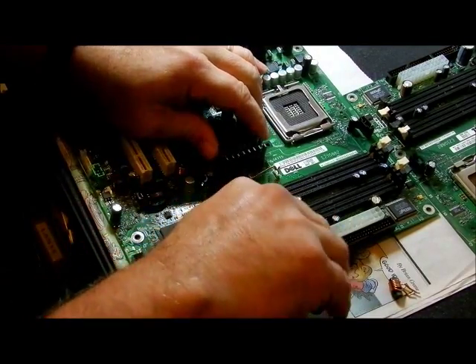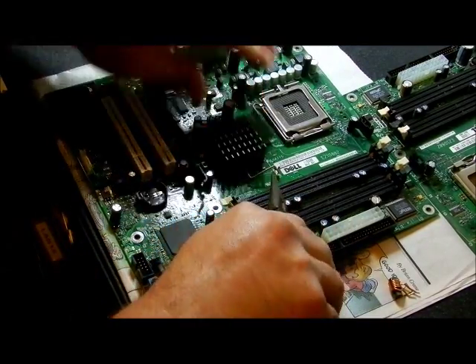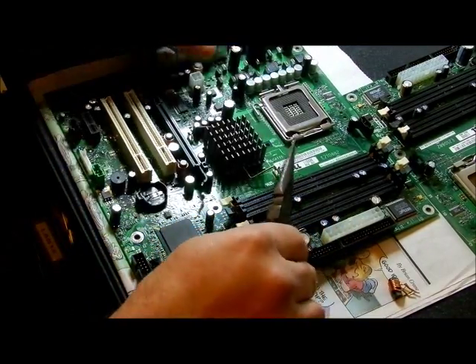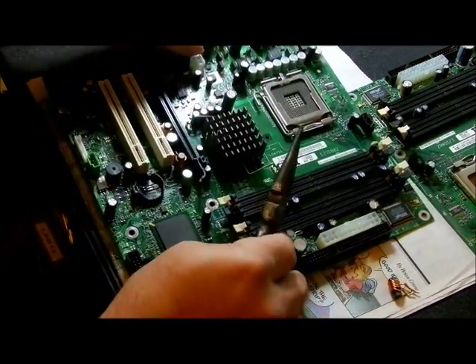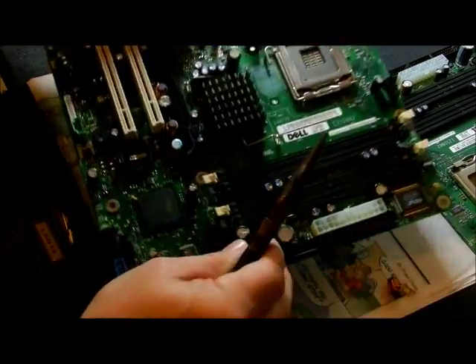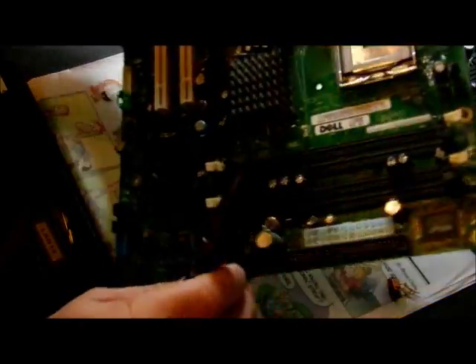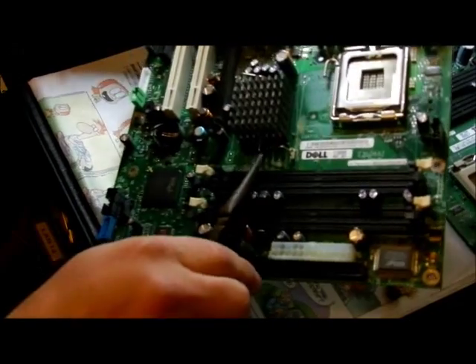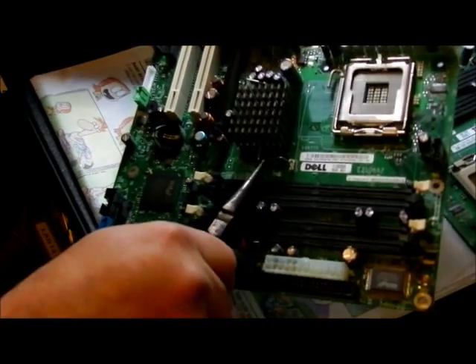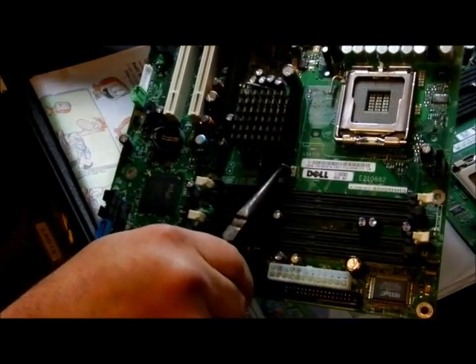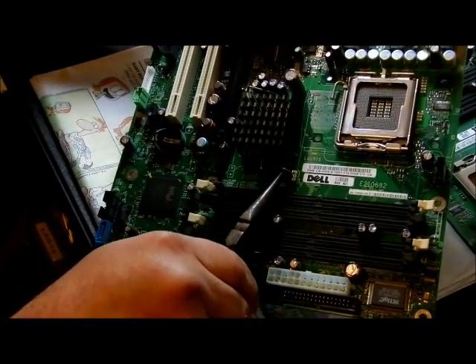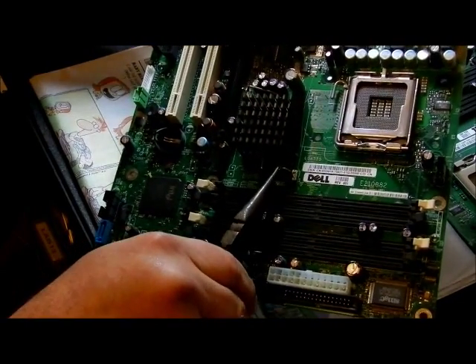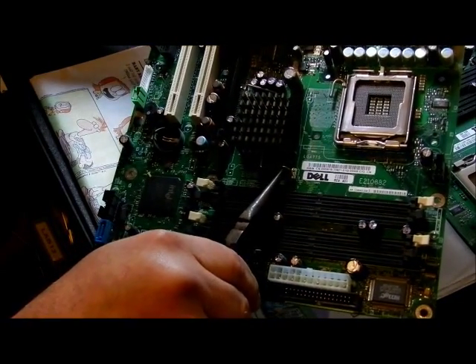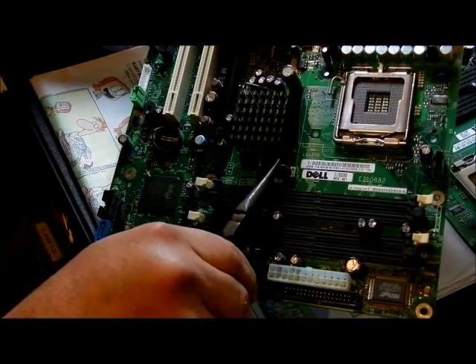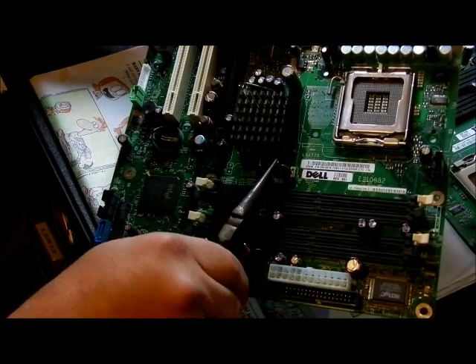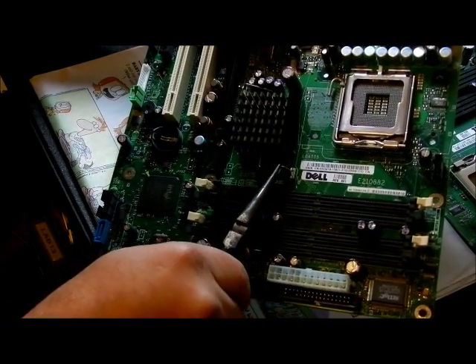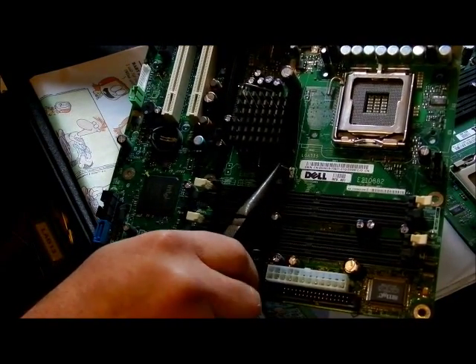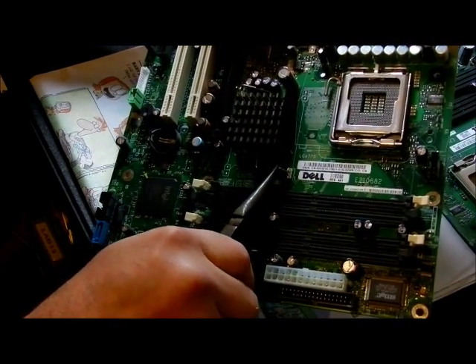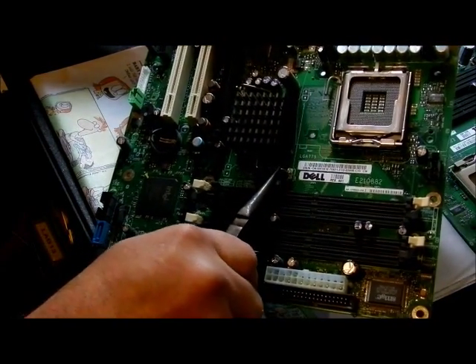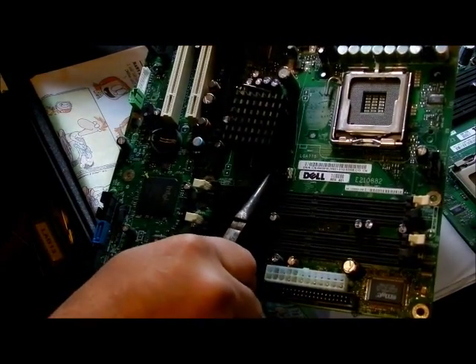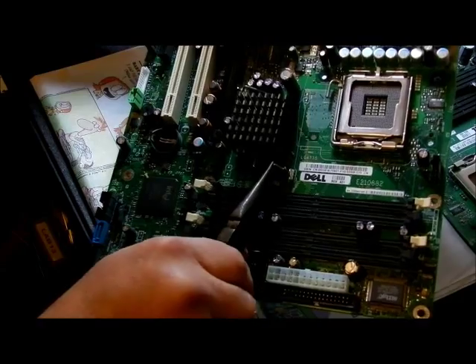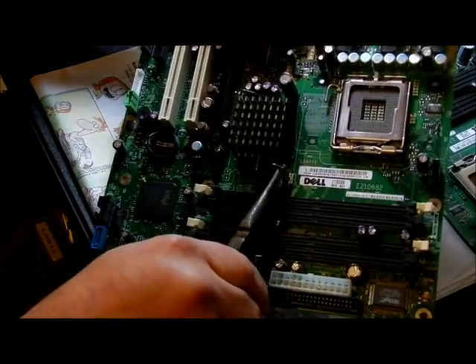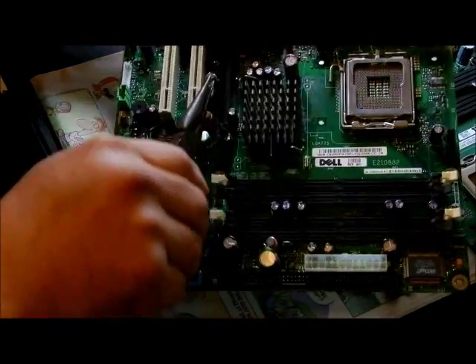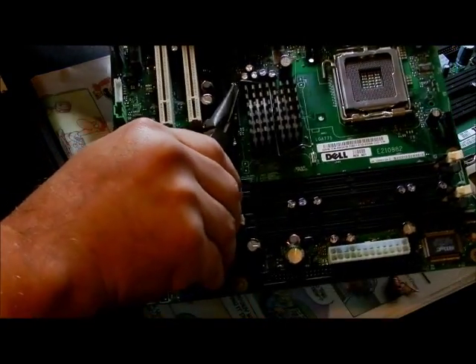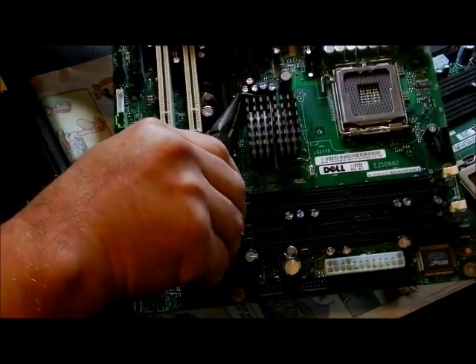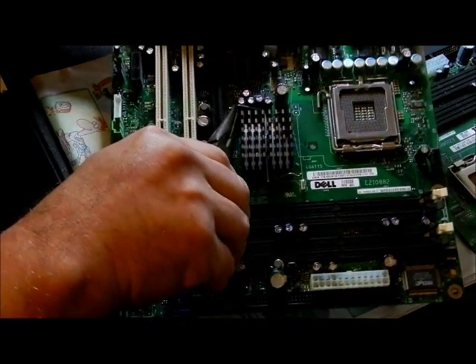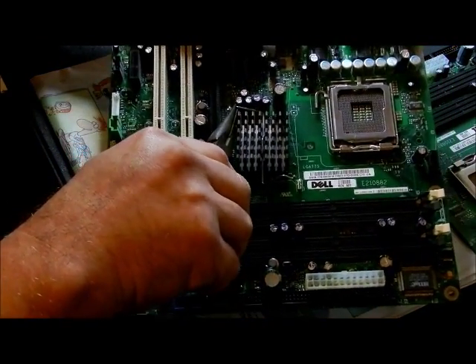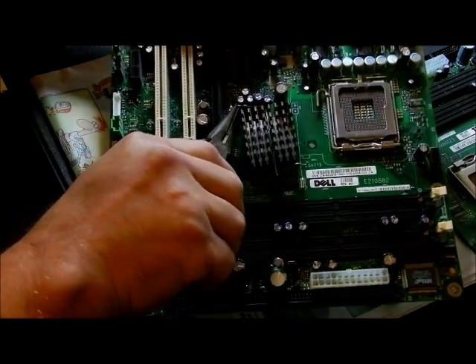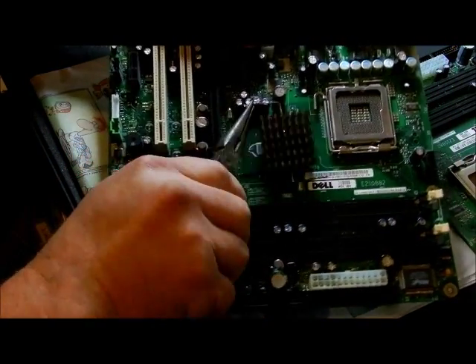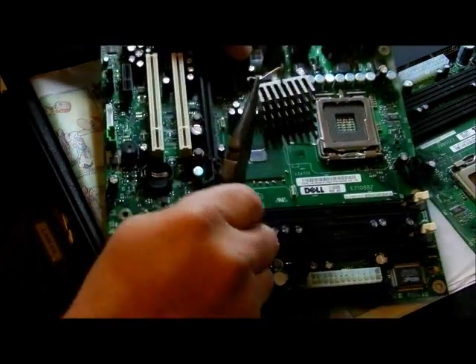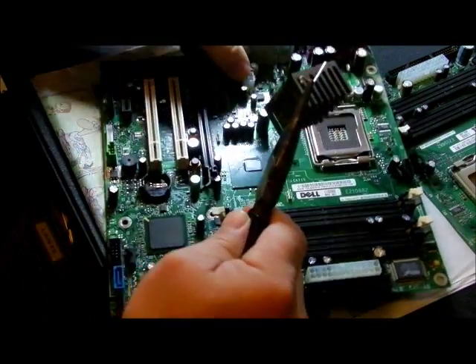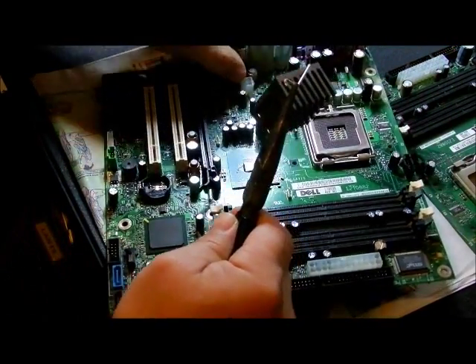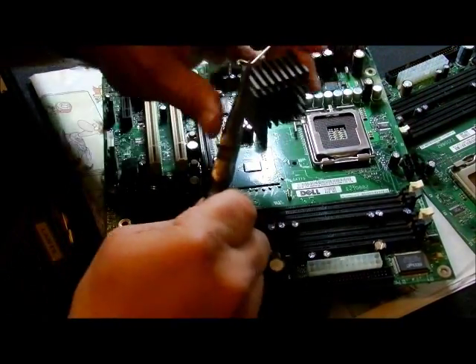You take this guy right here and you push it down to come out. Take the needle-nose, push it down, and pull it back. You do the same thing on this guy here — pull it back — and now you have a heat sink.